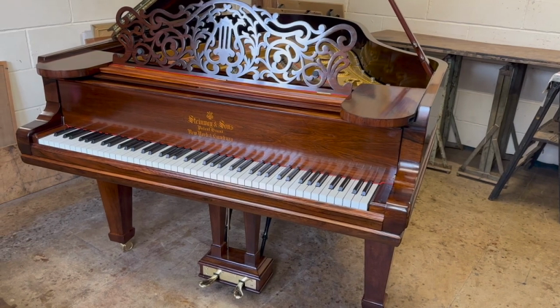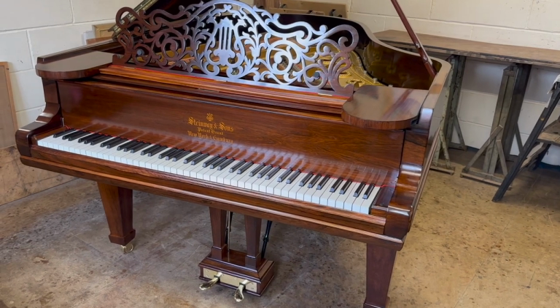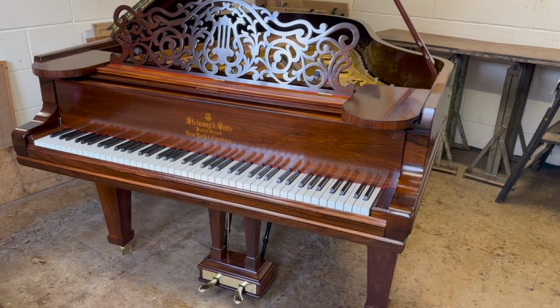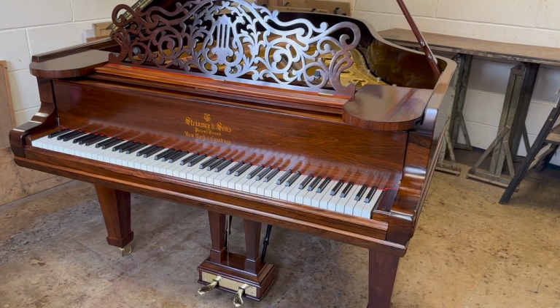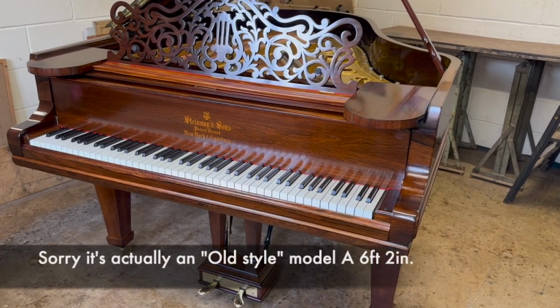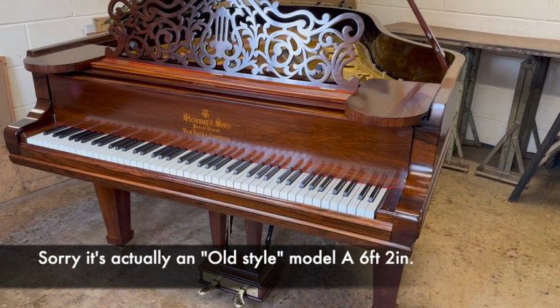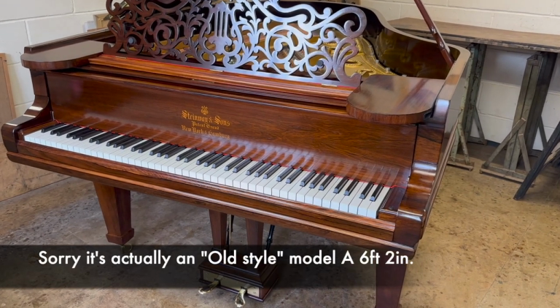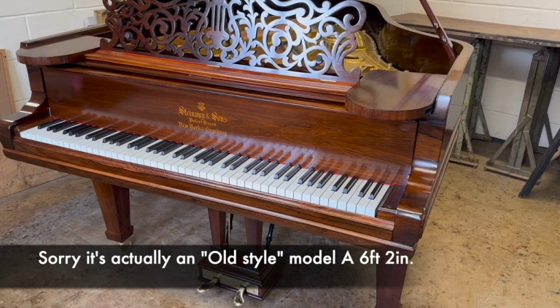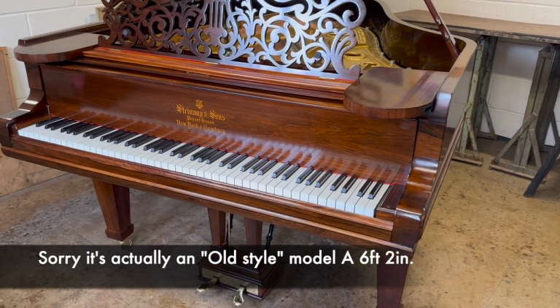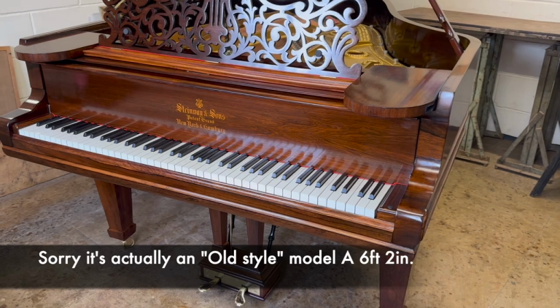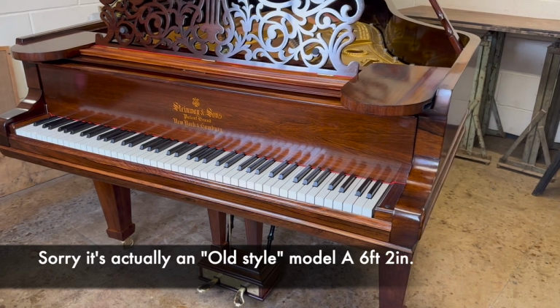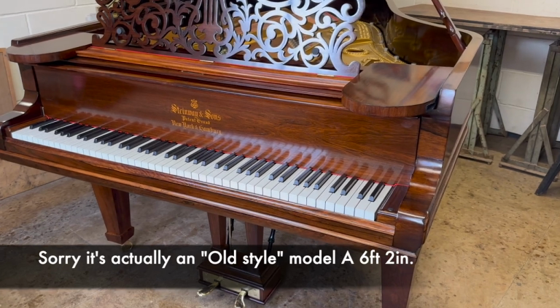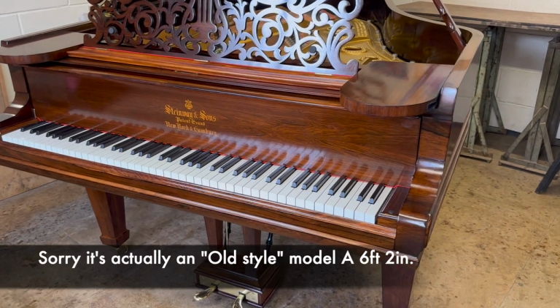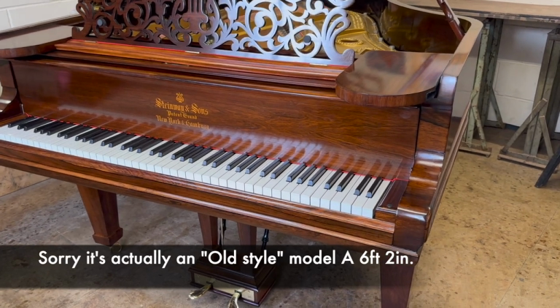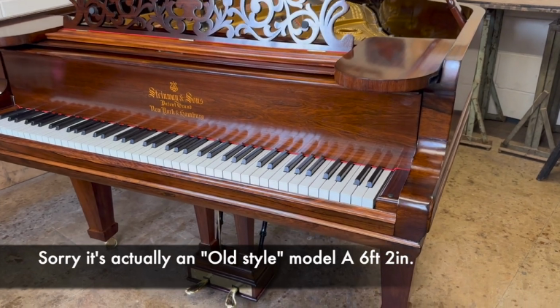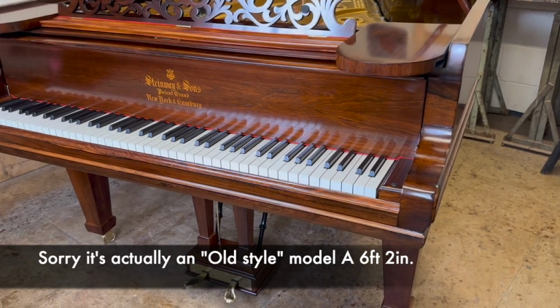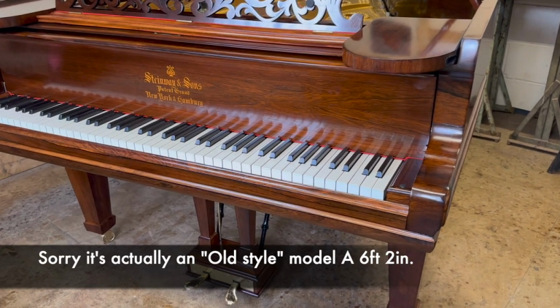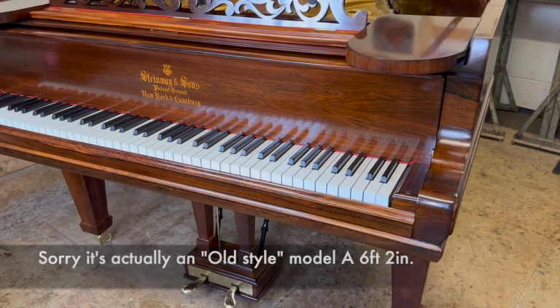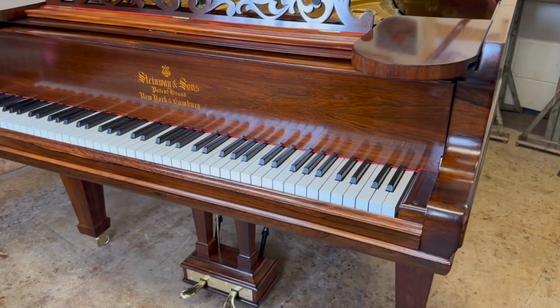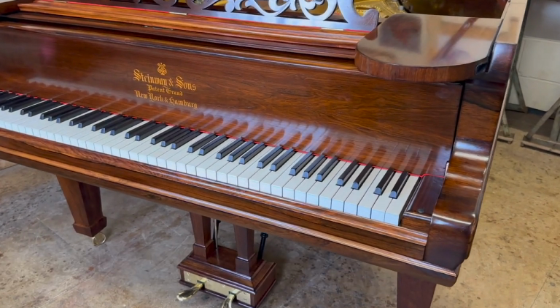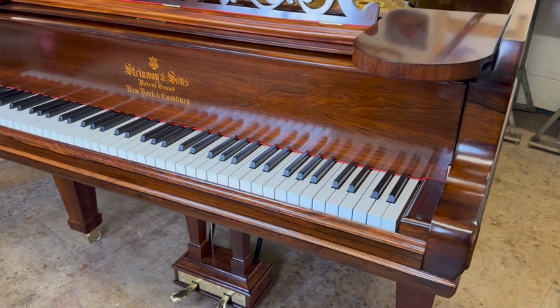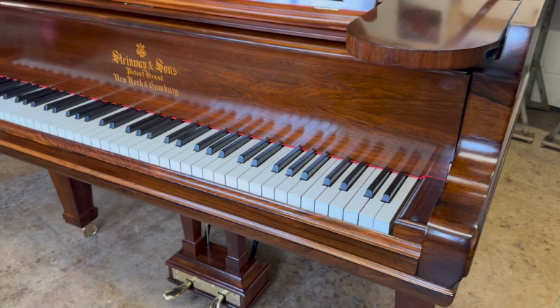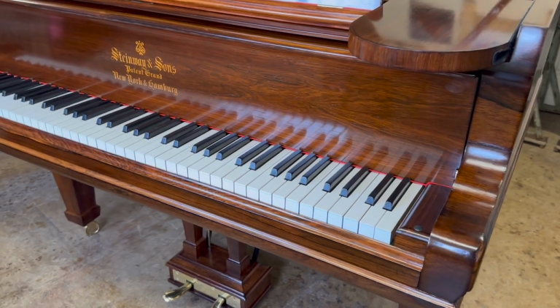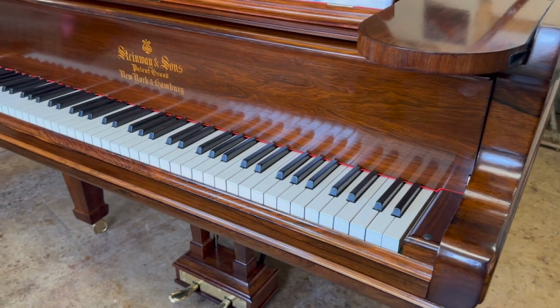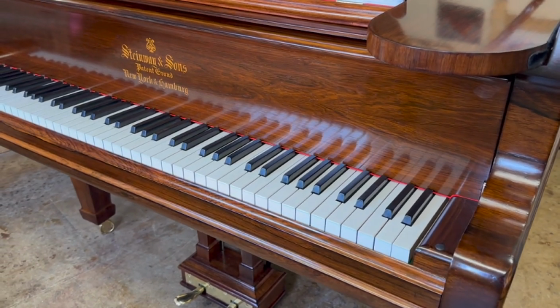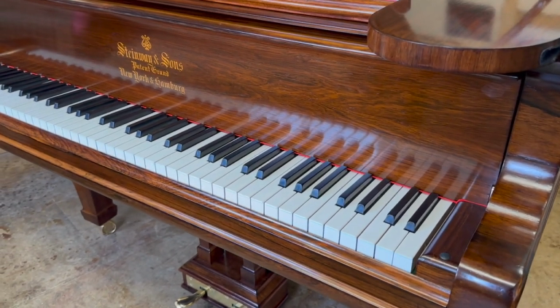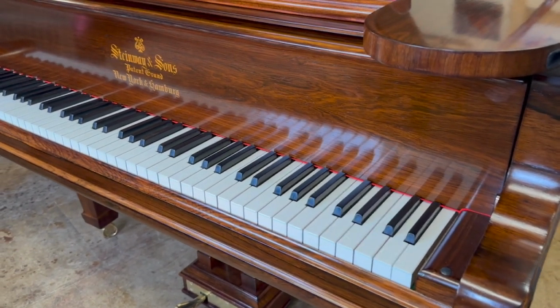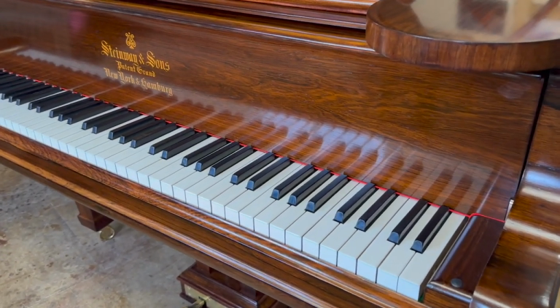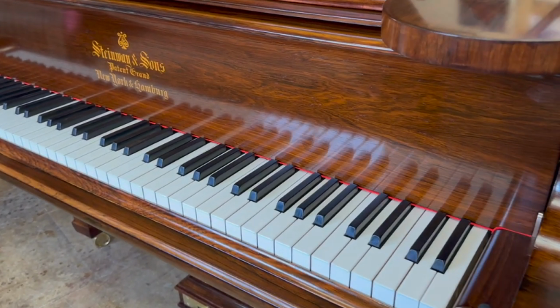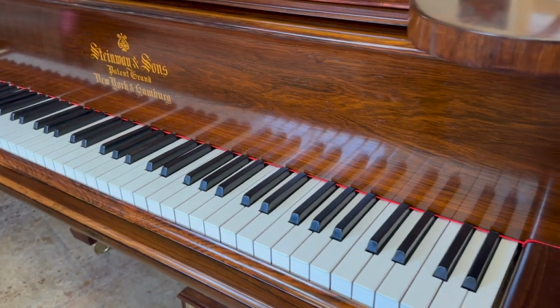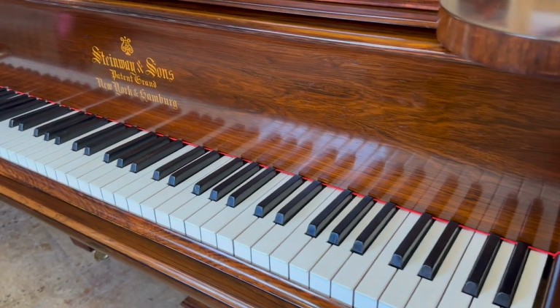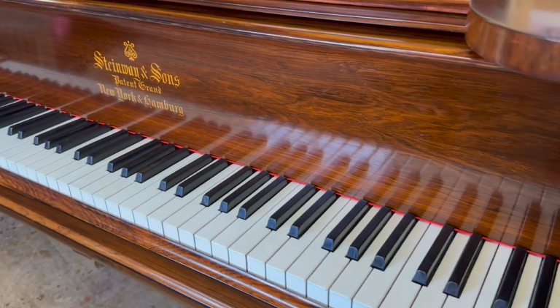Hello, this is a Steinway Model O grand piano, 5 foot 10 and a half inches long, made in 1900. We've re-polished this piano and I just want to appreciate the rosewood. It's such a beautiful wood, and to encourage you to get your piano re-polished.